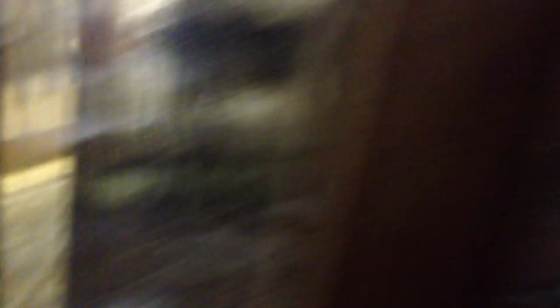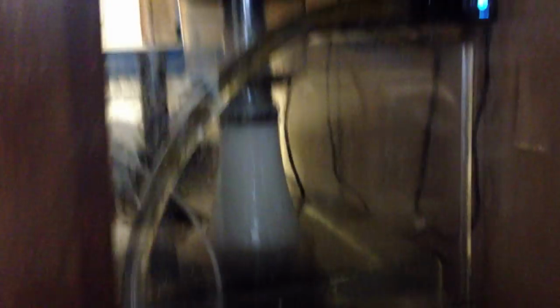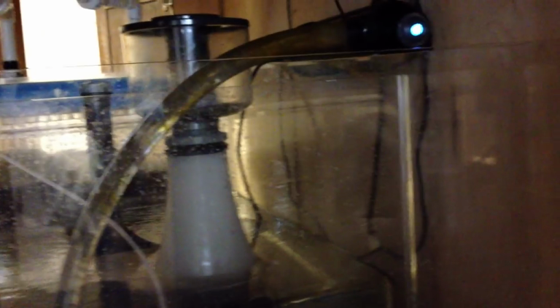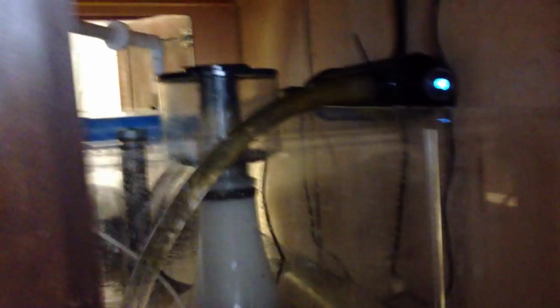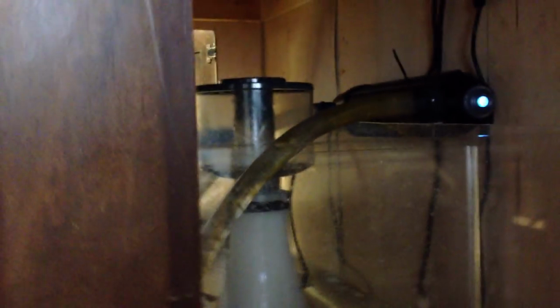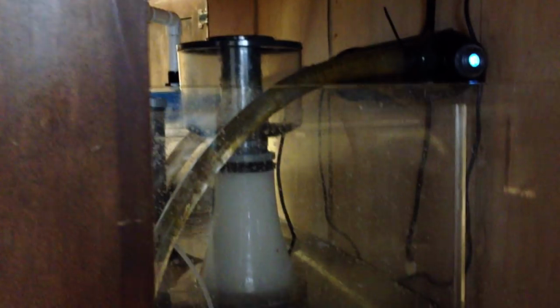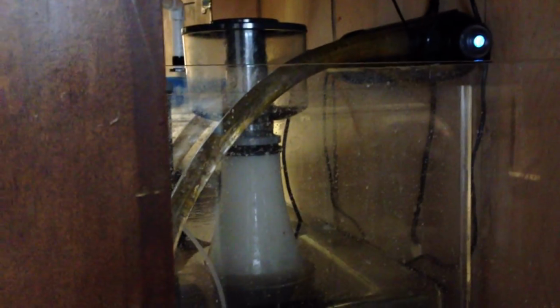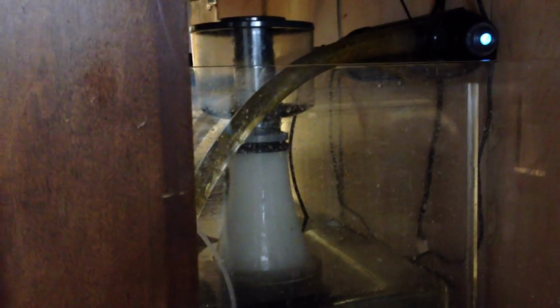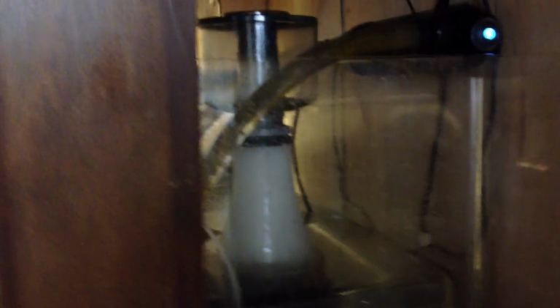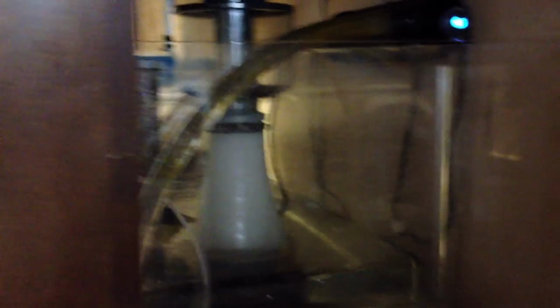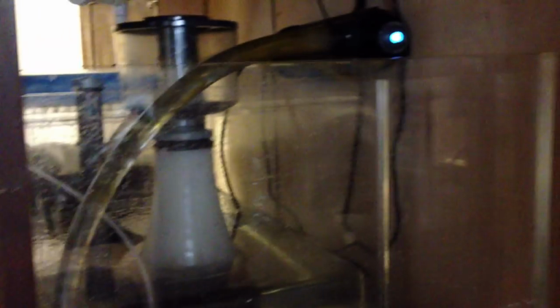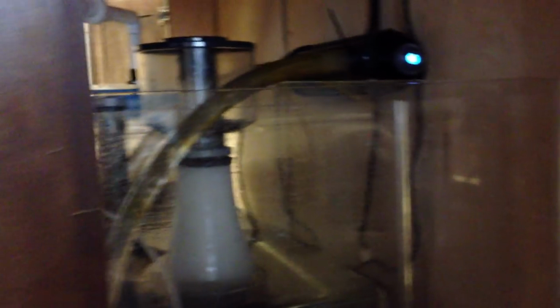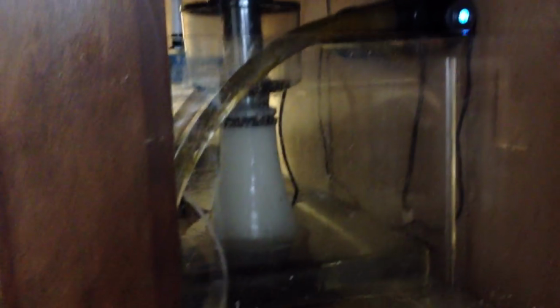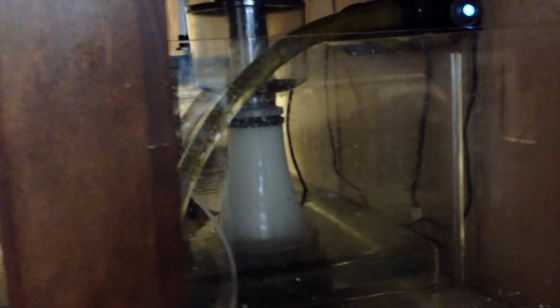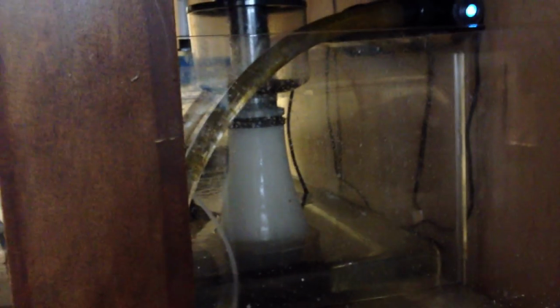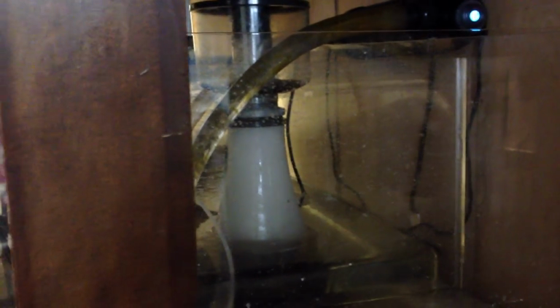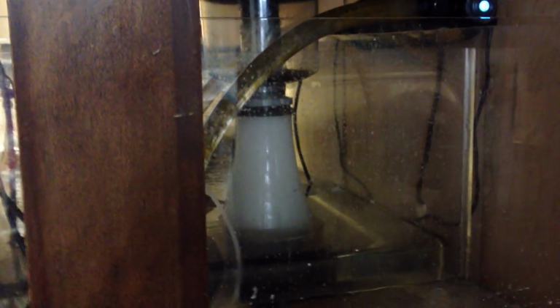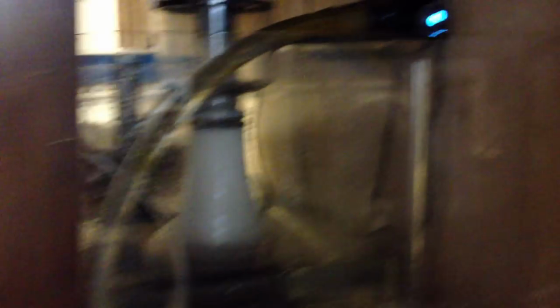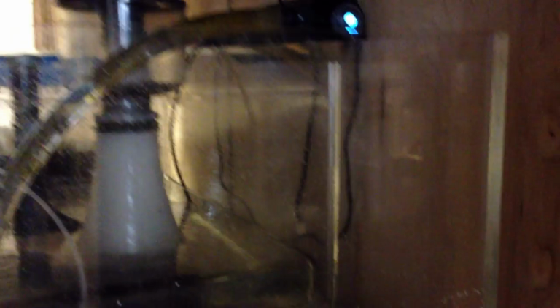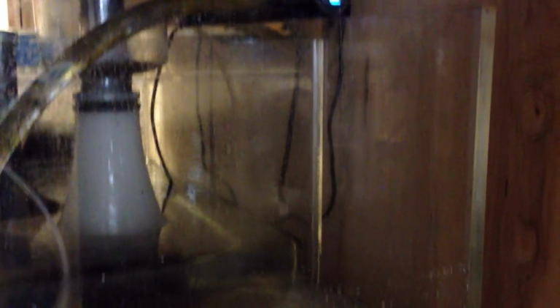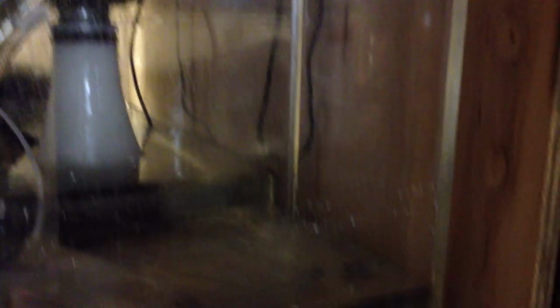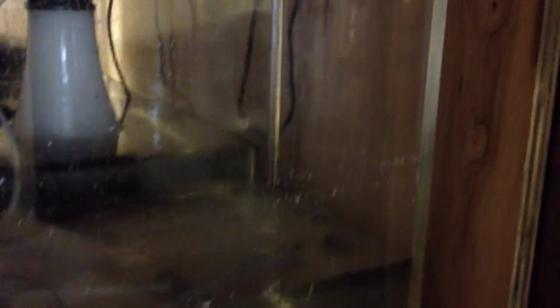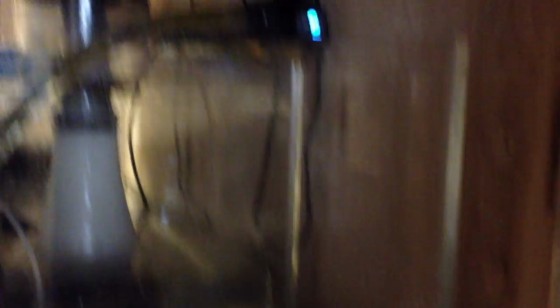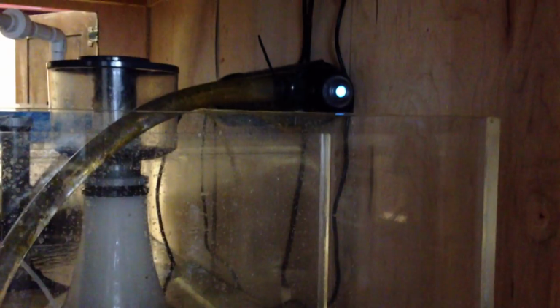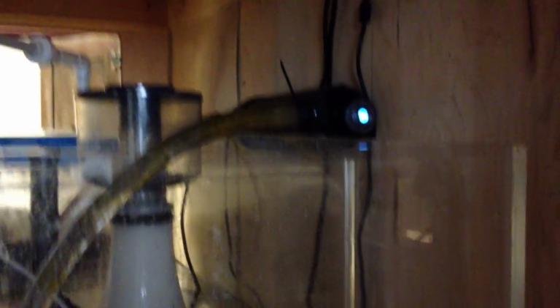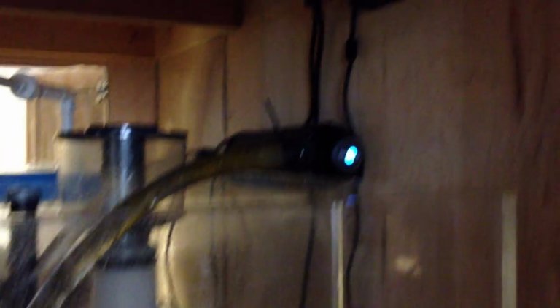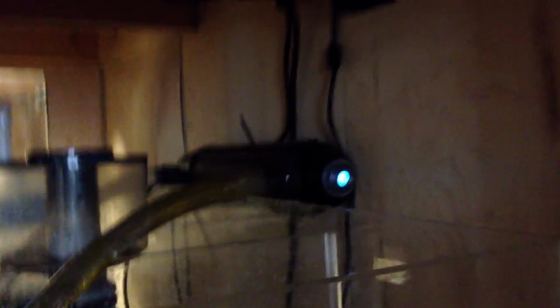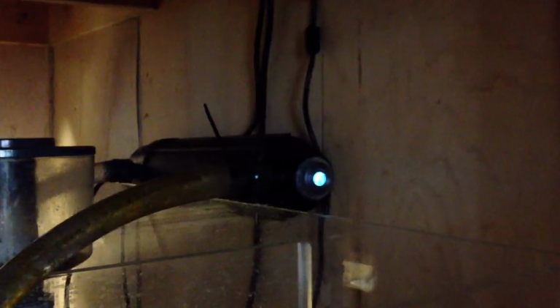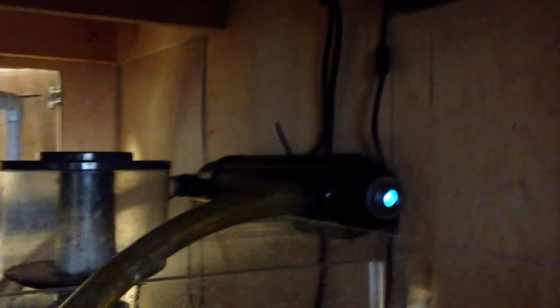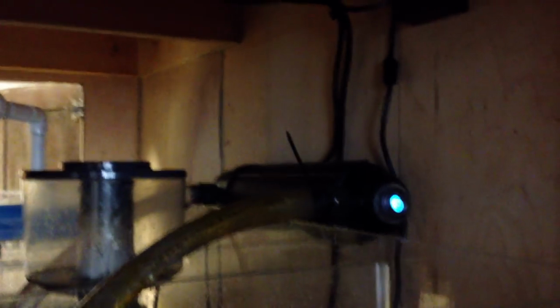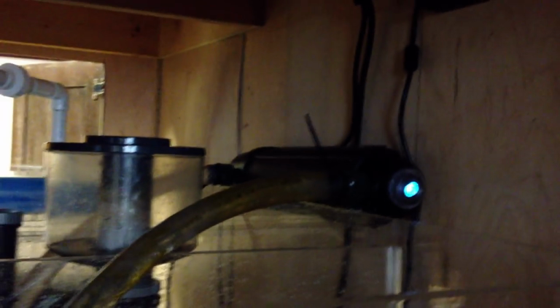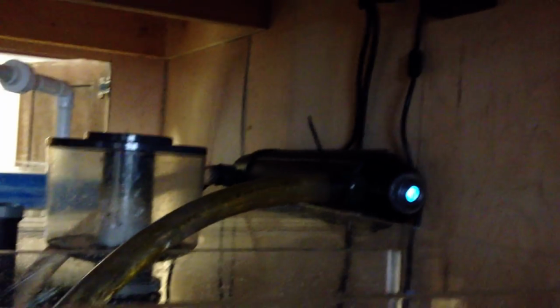This is a sump. It's probably about 60 inches long, about 37 and a half inches wide, and about 28 inches tall. You can see a UV filter there.